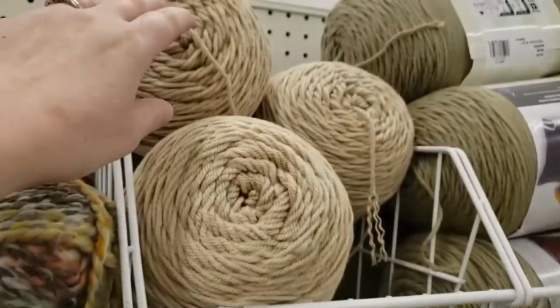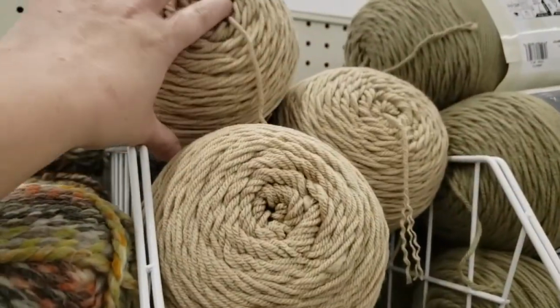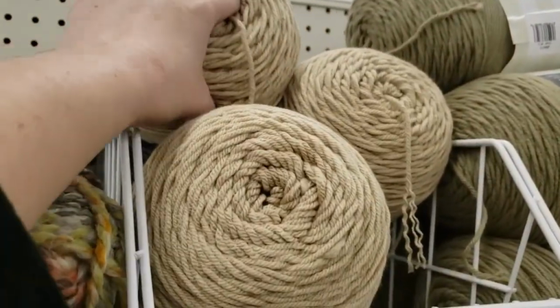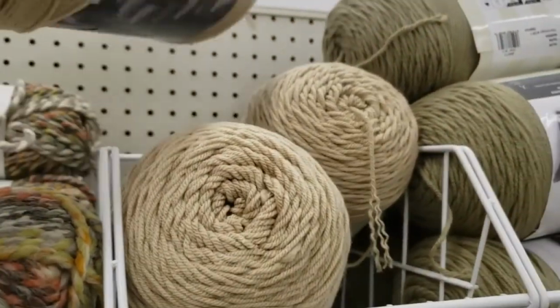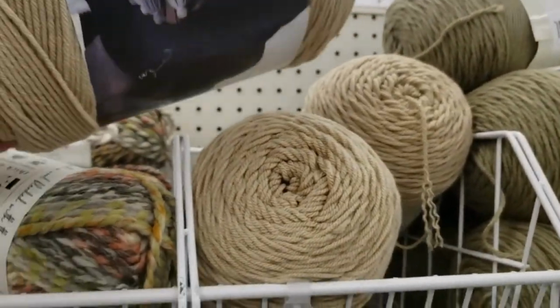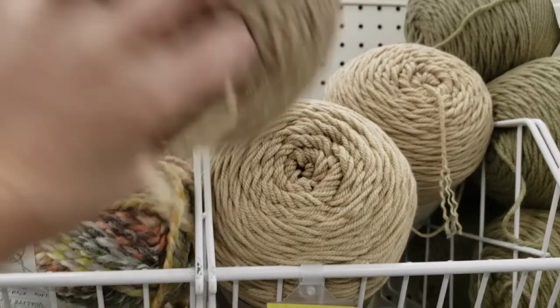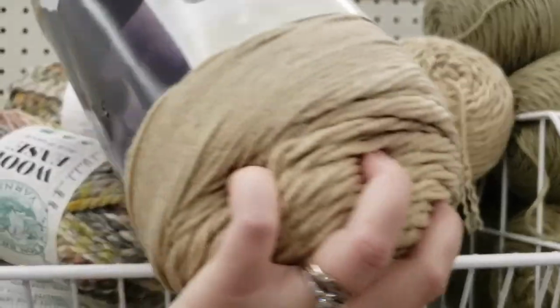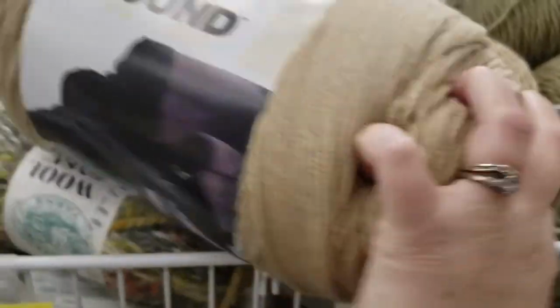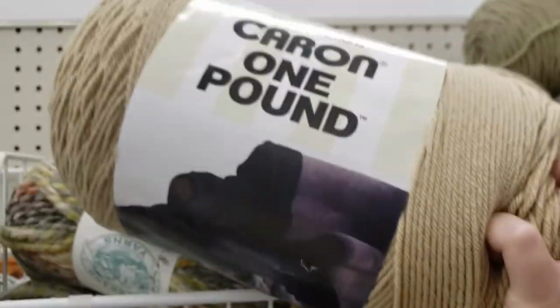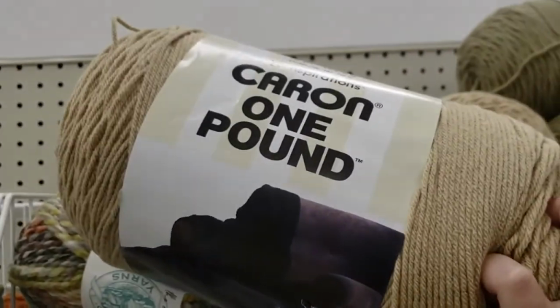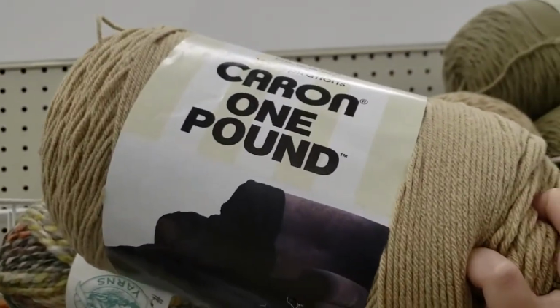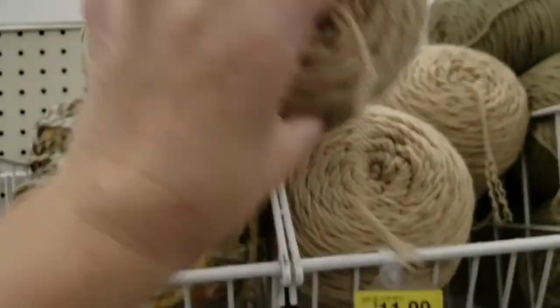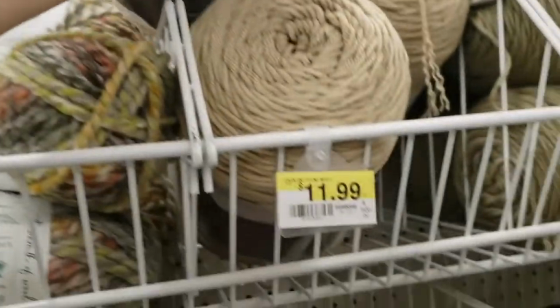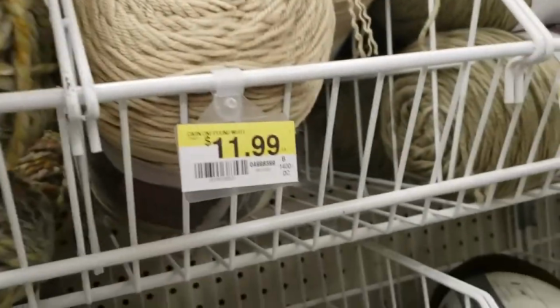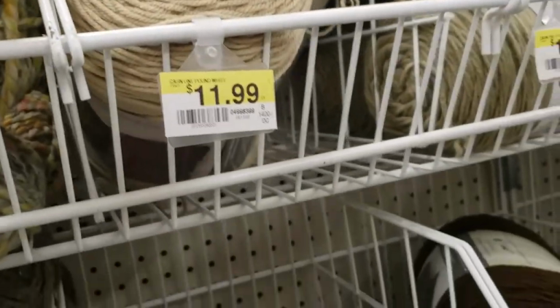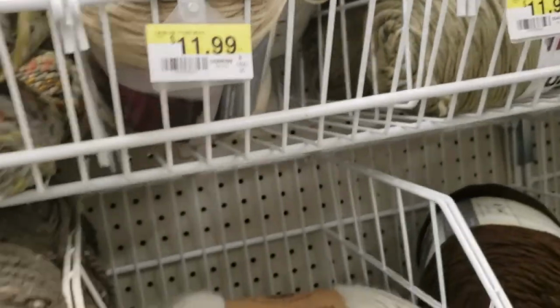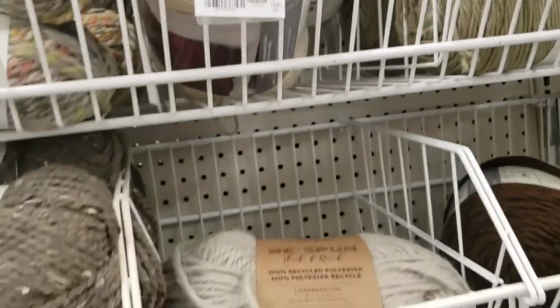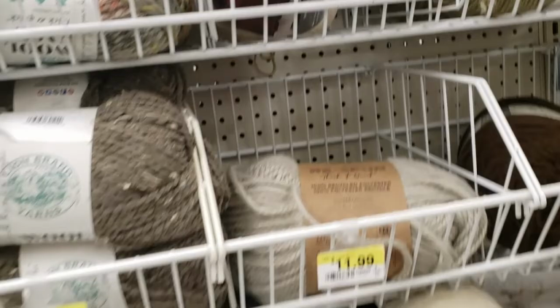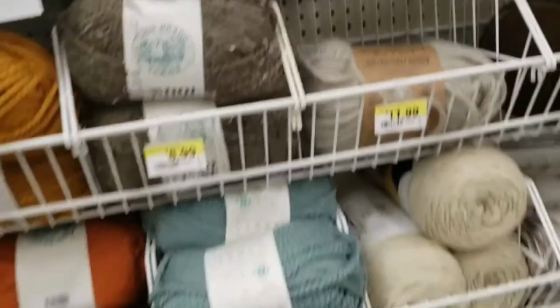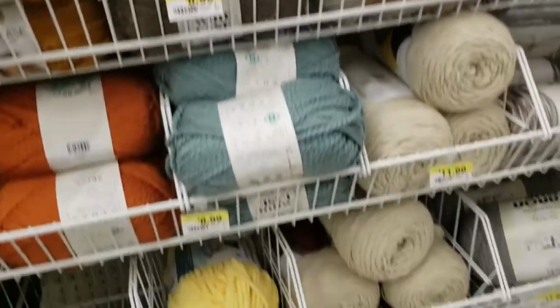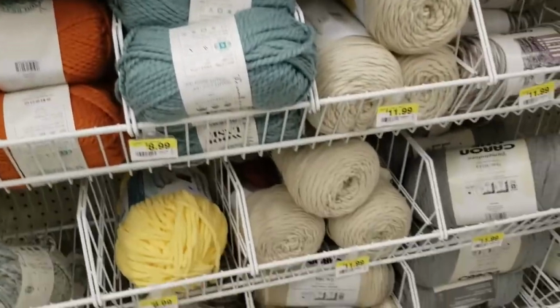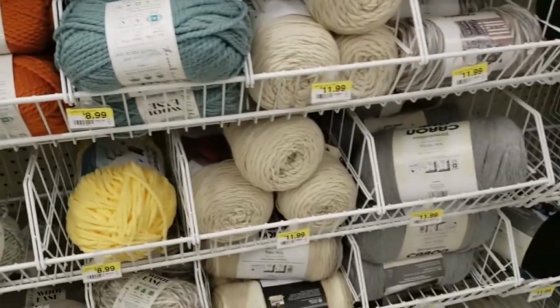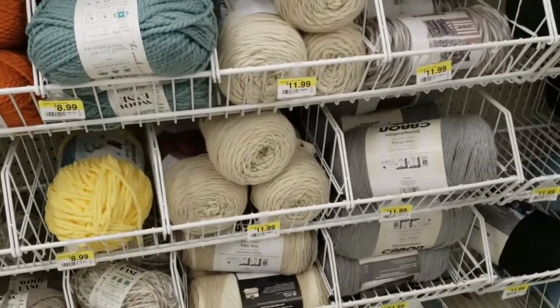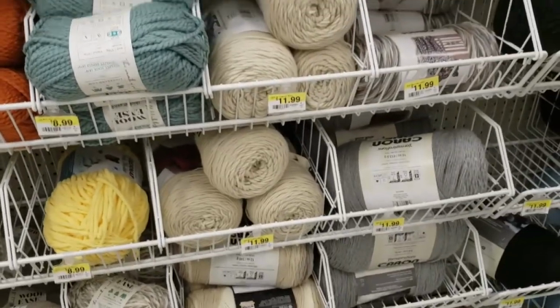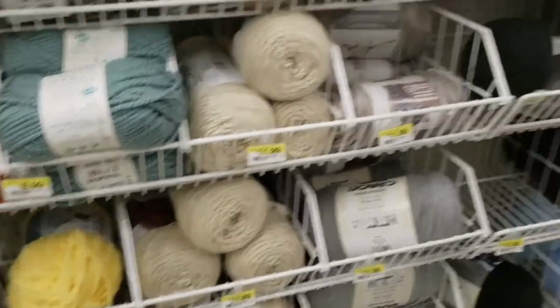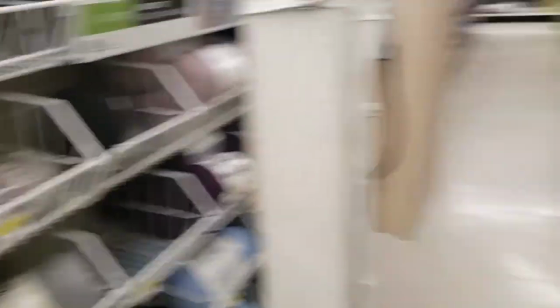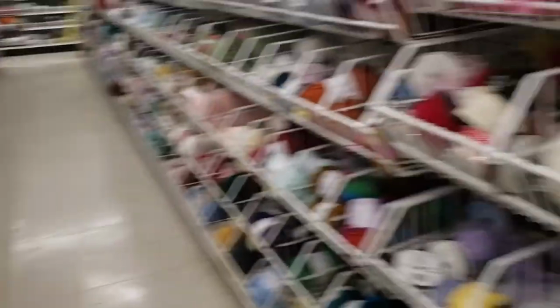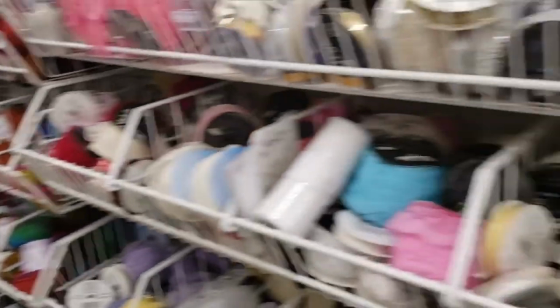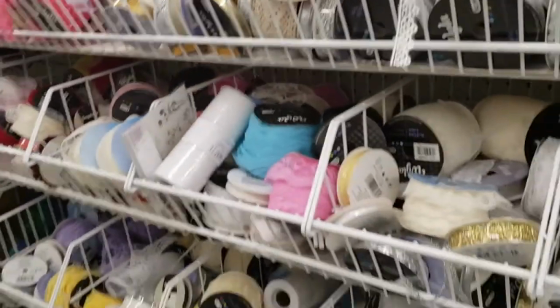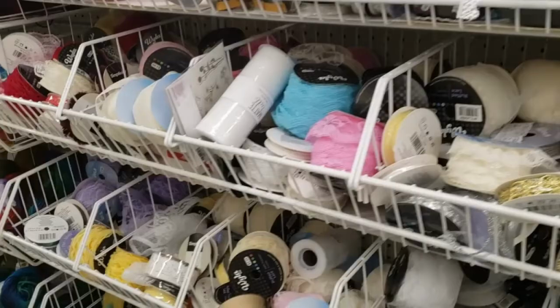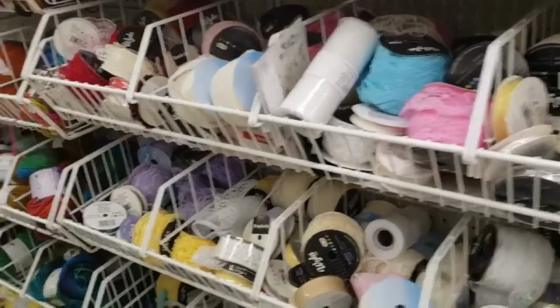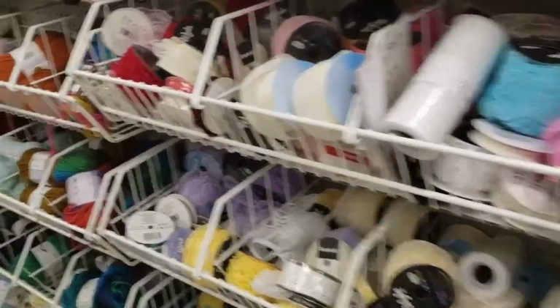Oh my goodness, $11.99 for one pound! I remember it used to cost eight dollars — not anymore. Okay, this is ribbon.